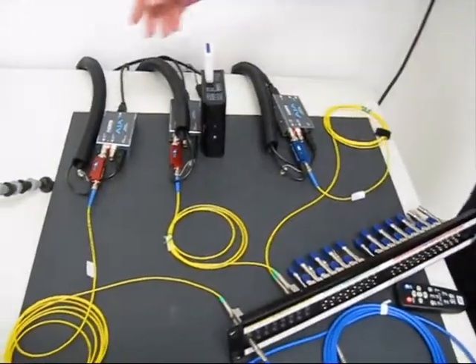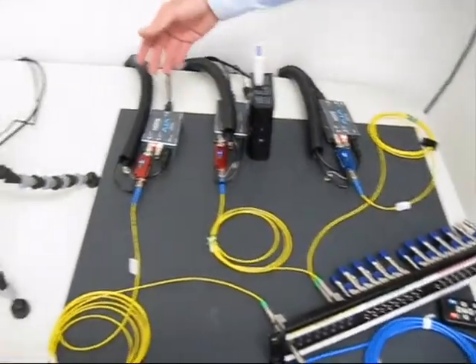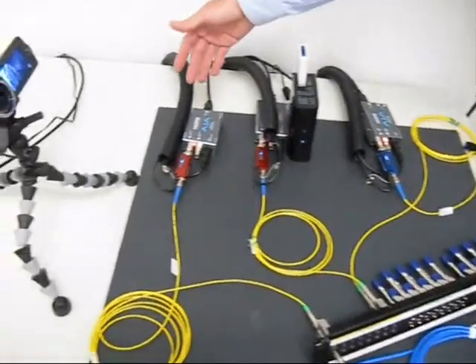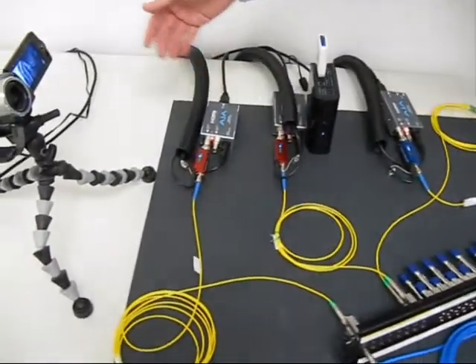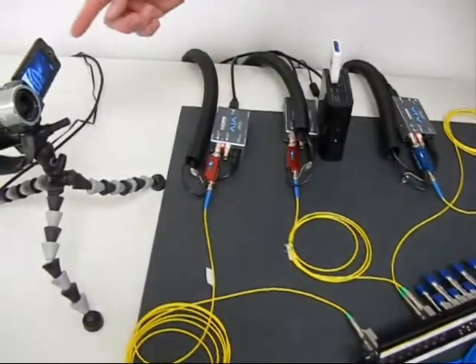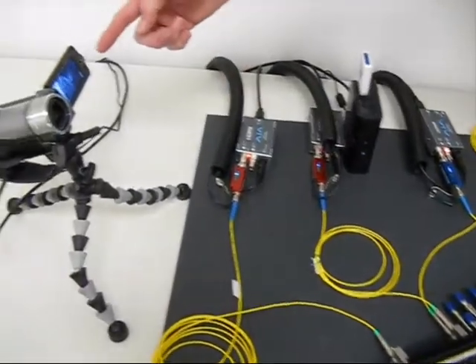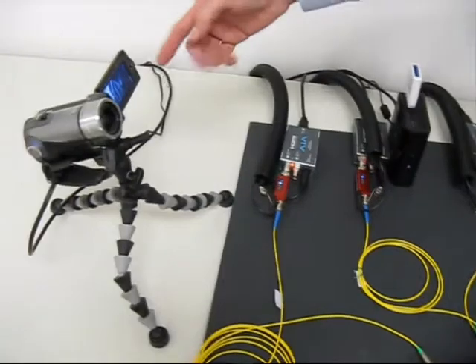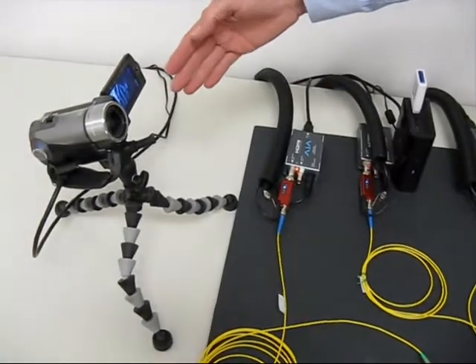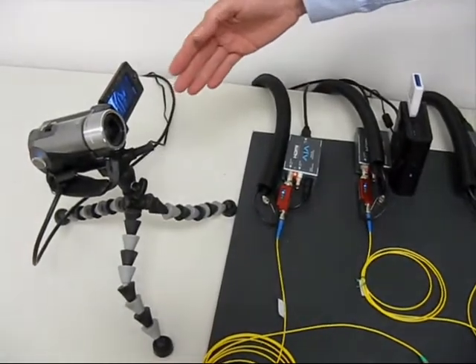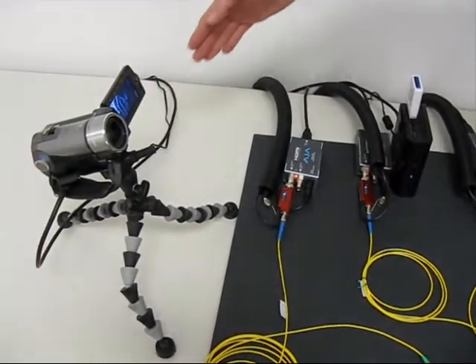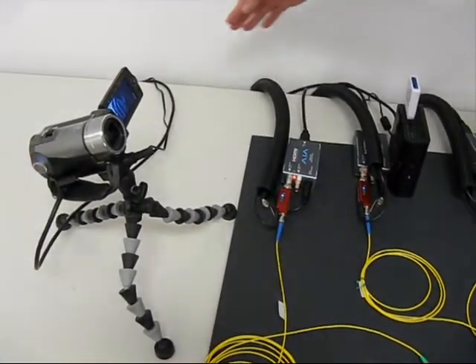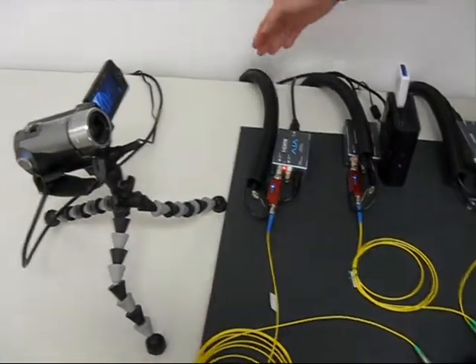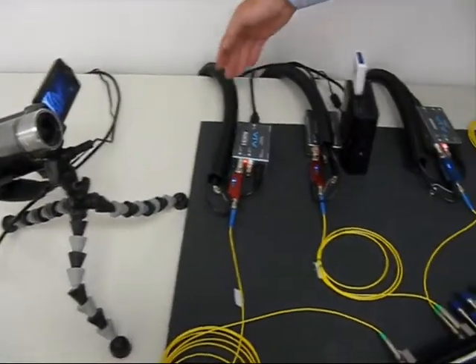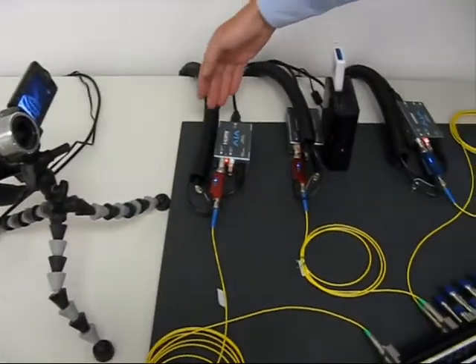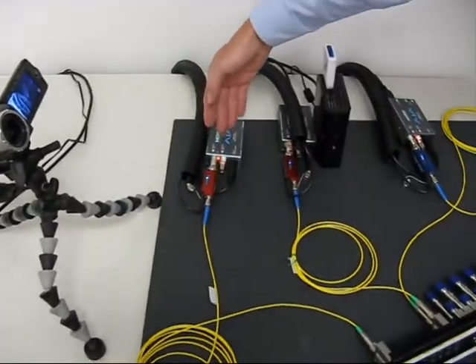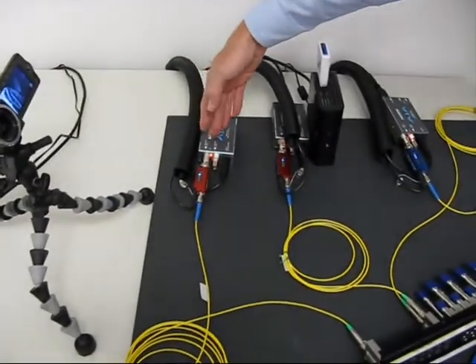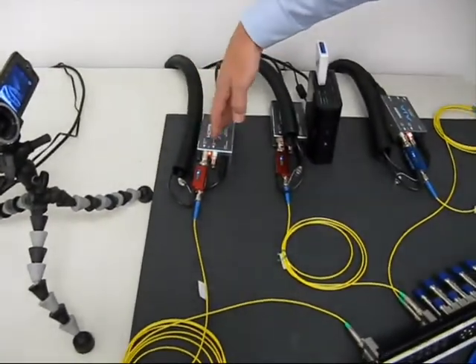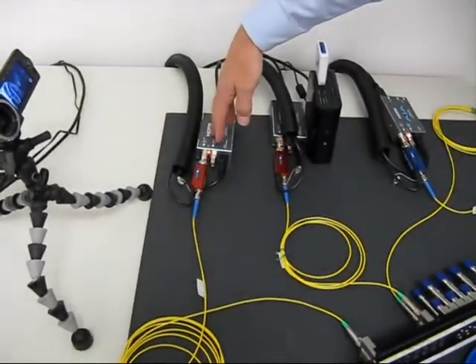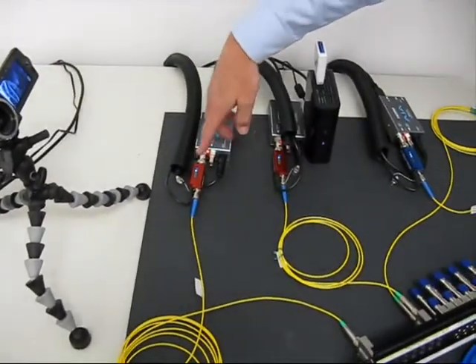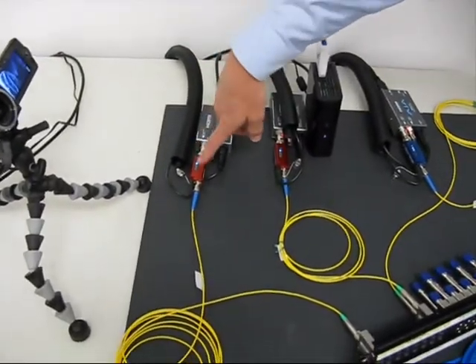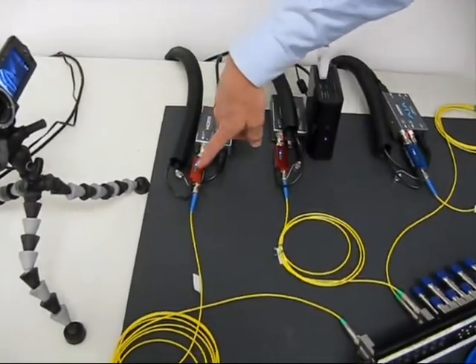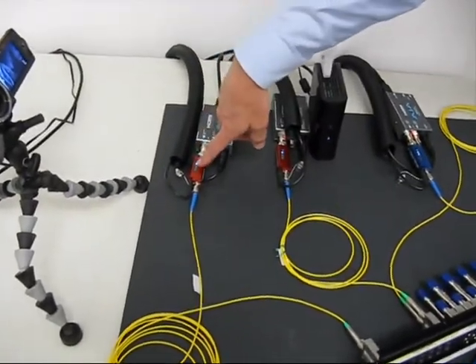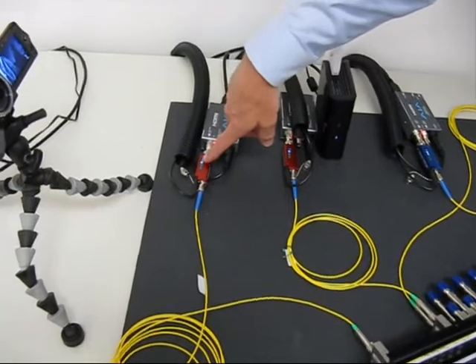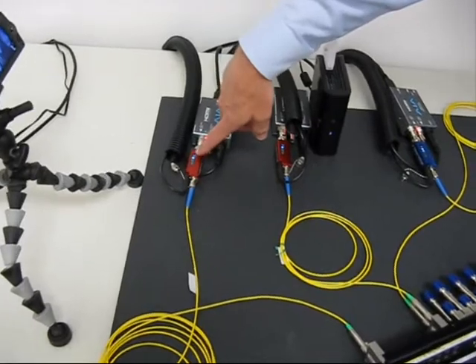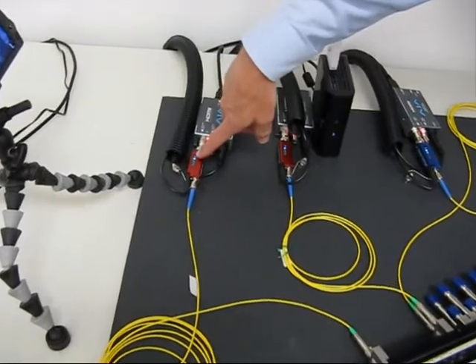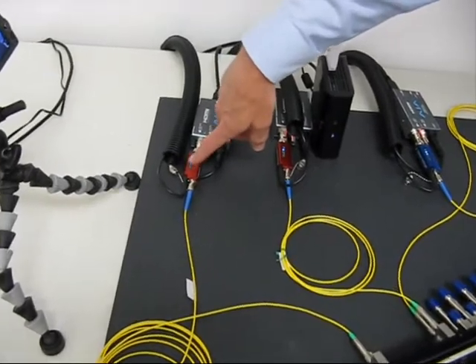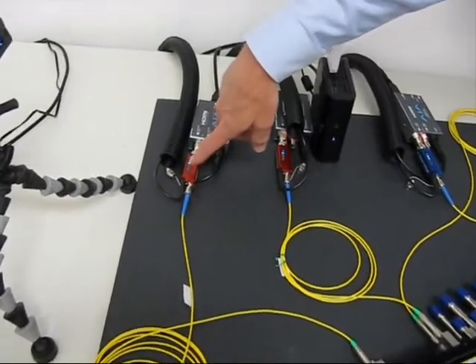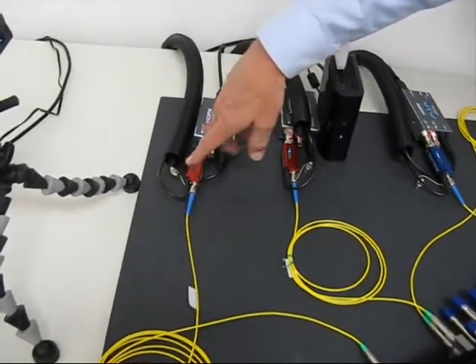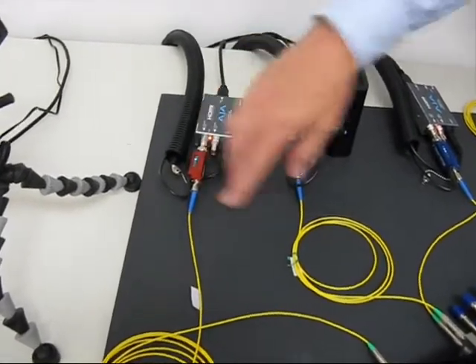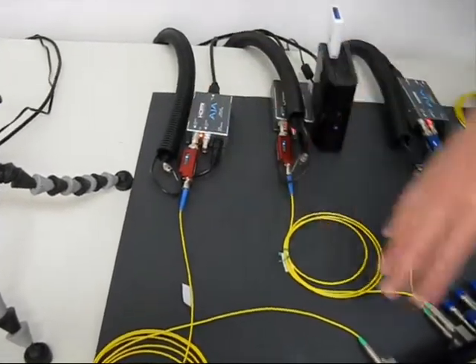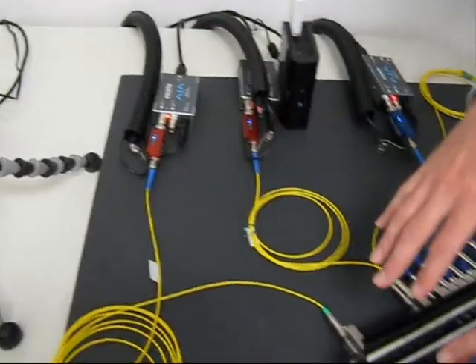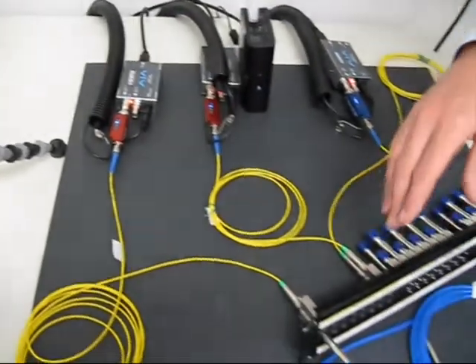Over here we have an HD video camera. It's going through an HDMI to SDI converter, then to an electrical to optical converter, and into our jack field.